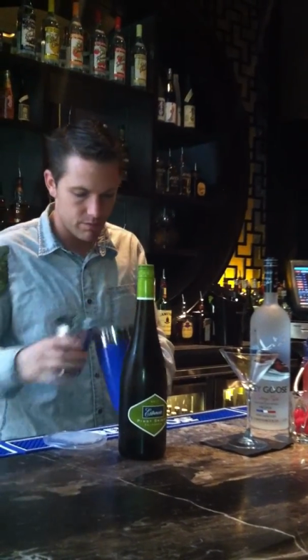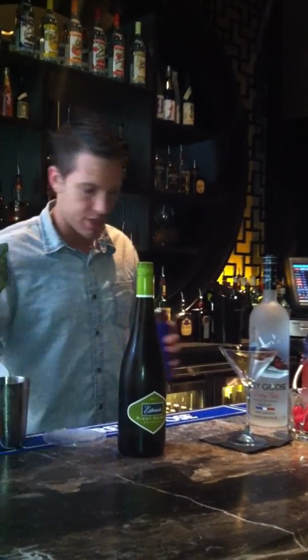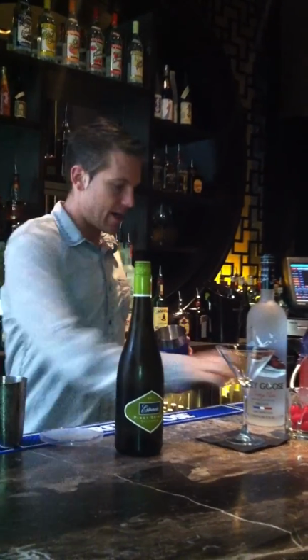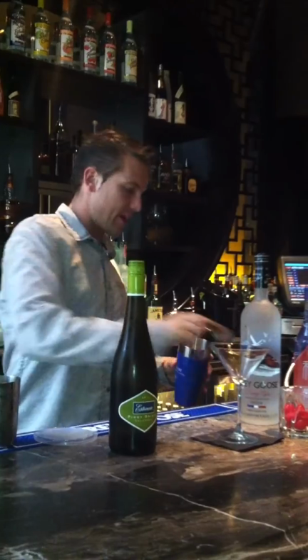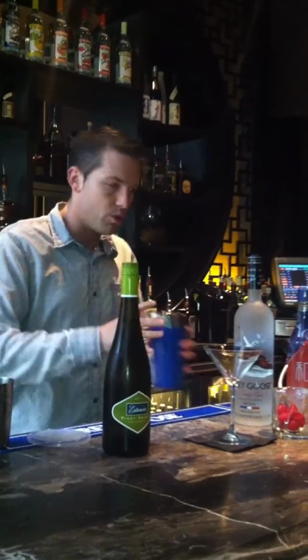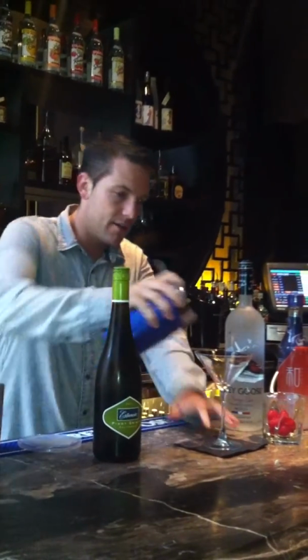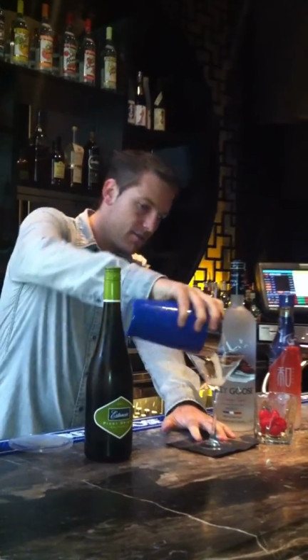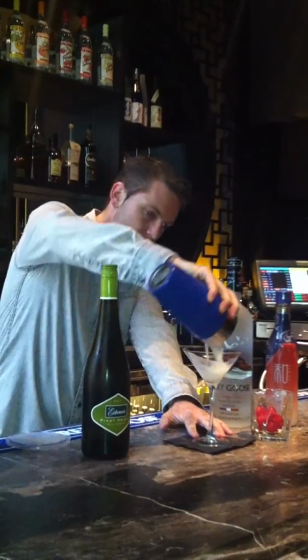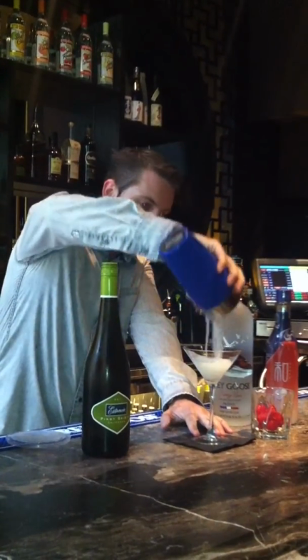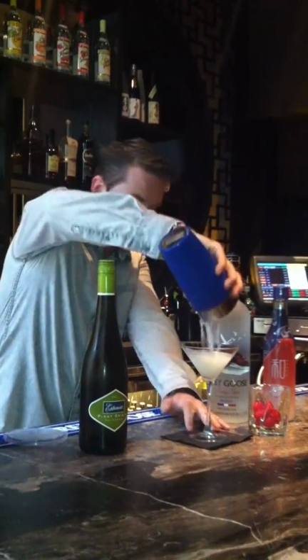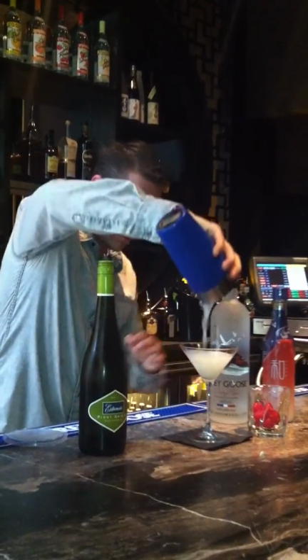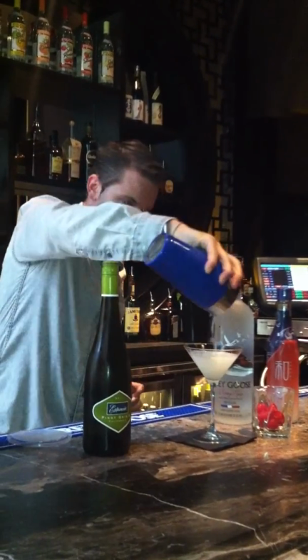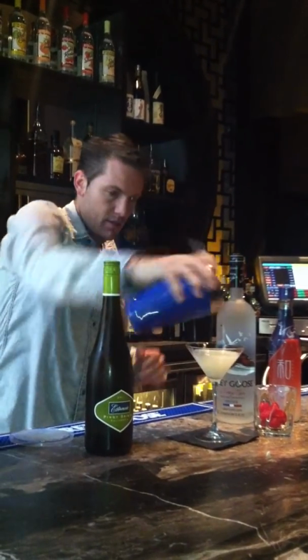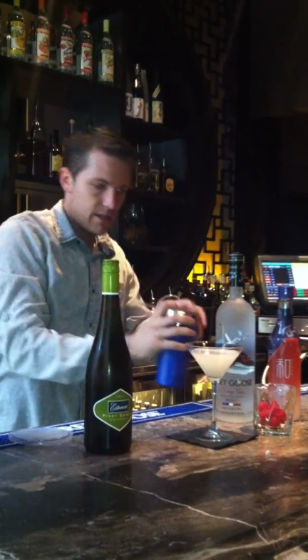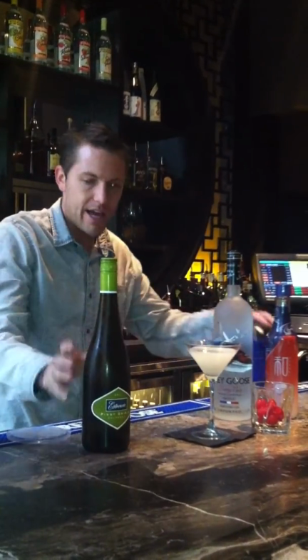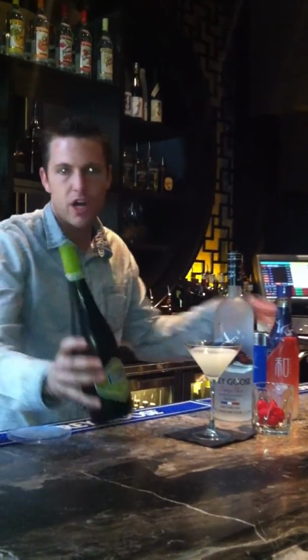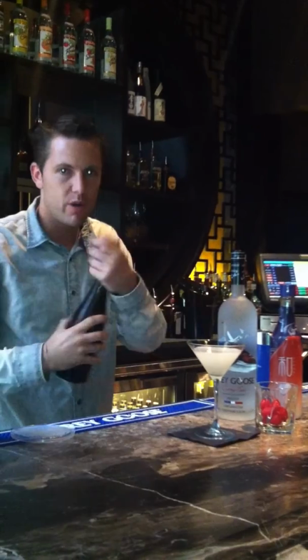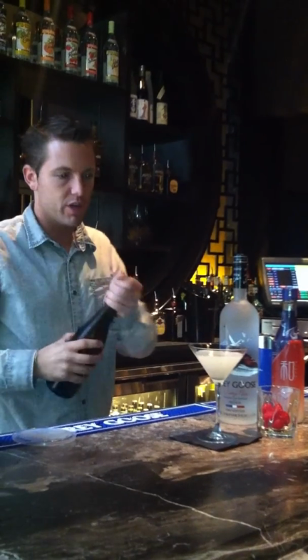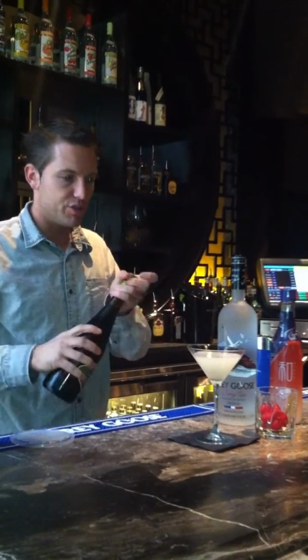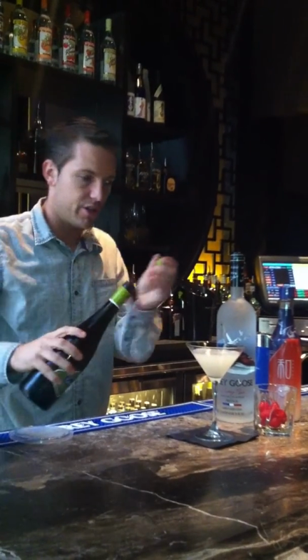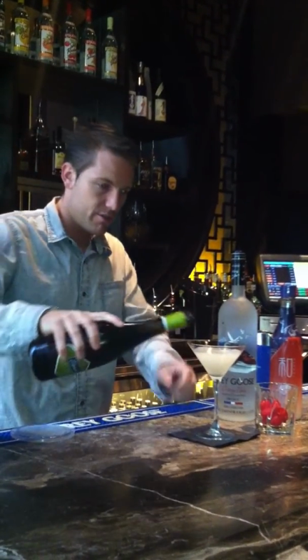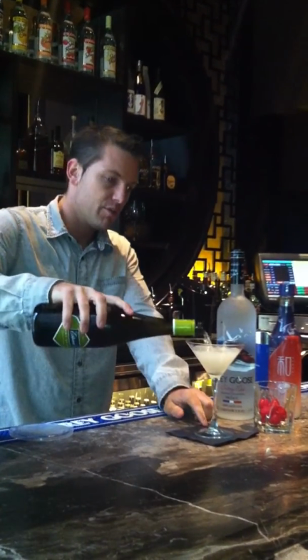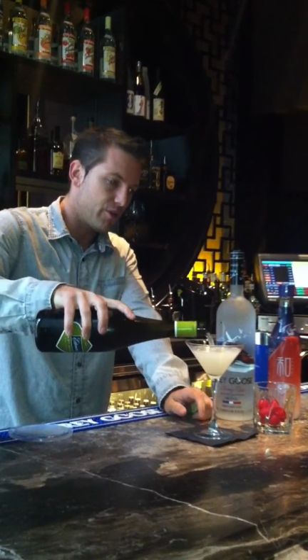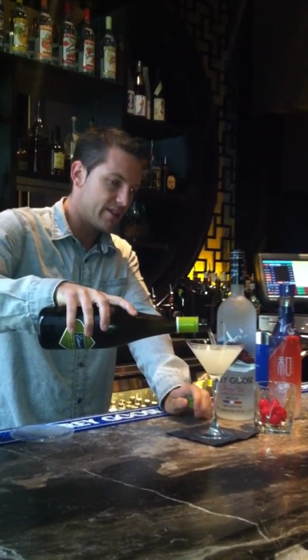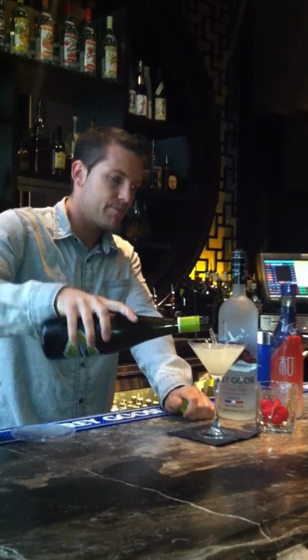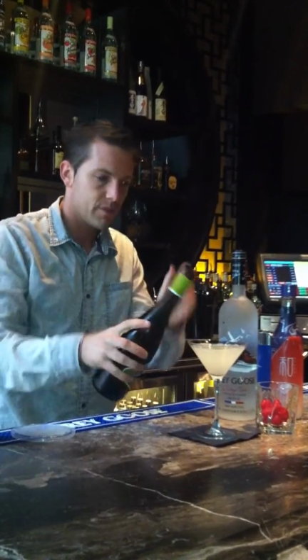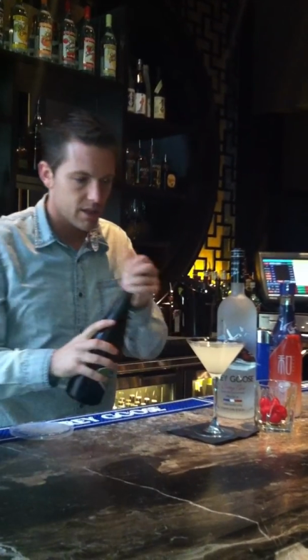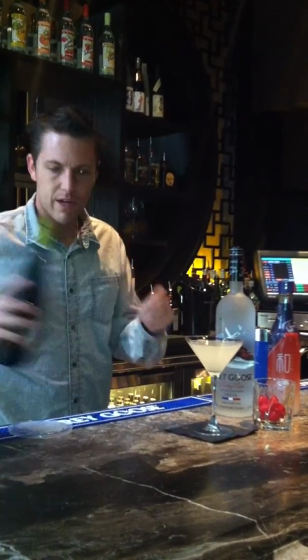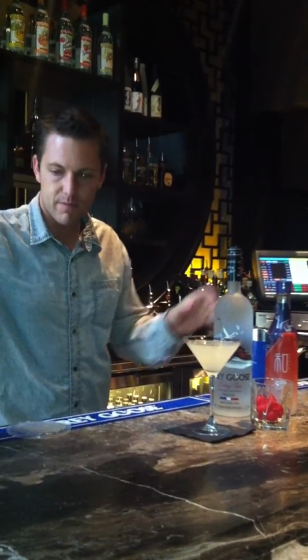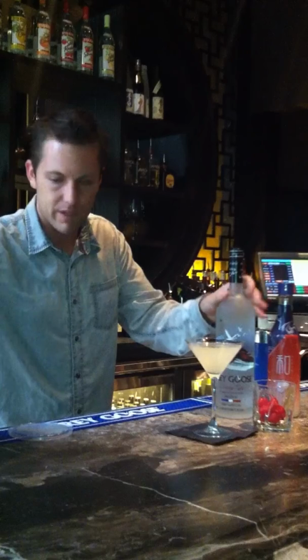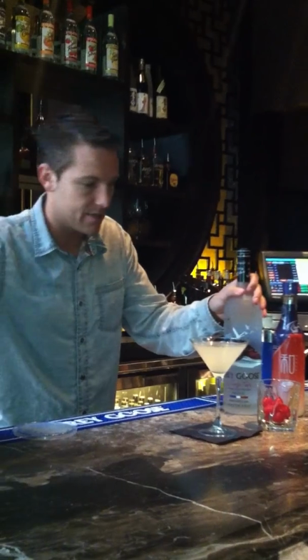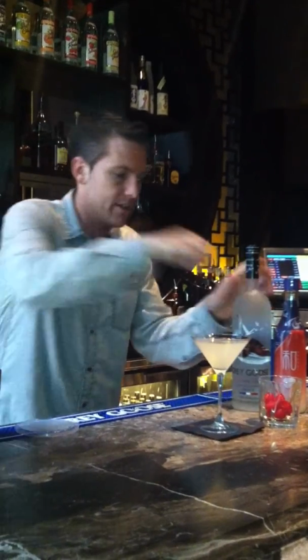We'll shake that without the wine. Any dry white wine will work — we use Pinot Grigio. Floating that on top kind of rounds that martini out nicely.